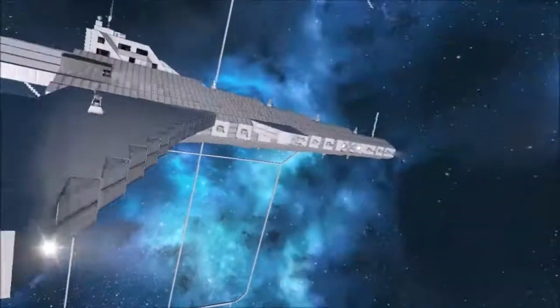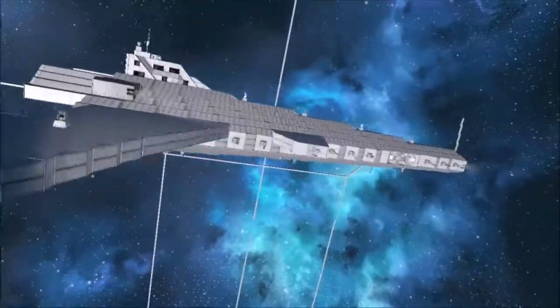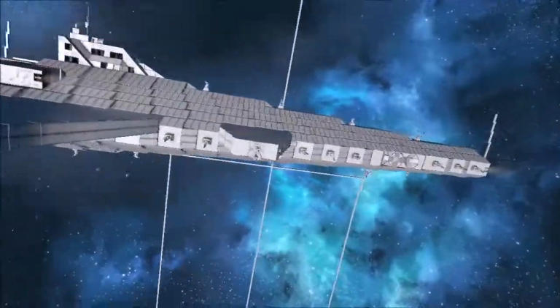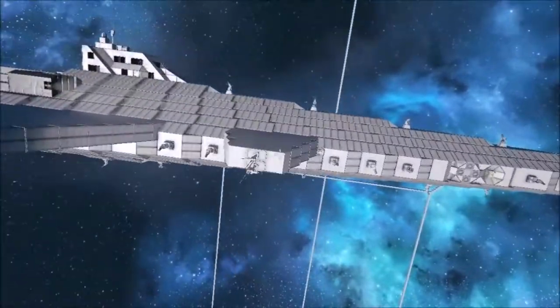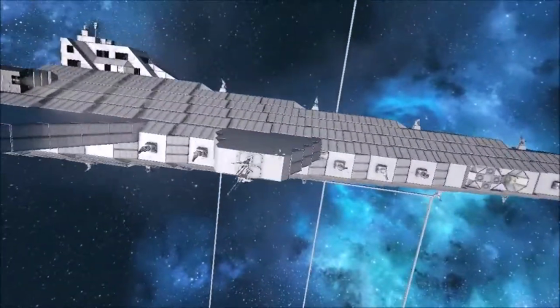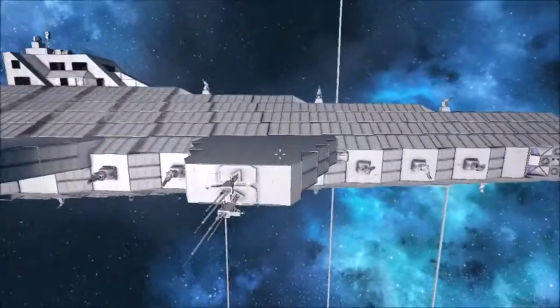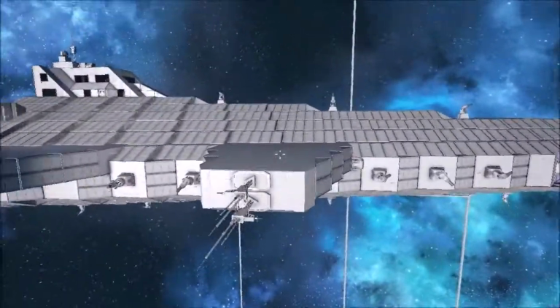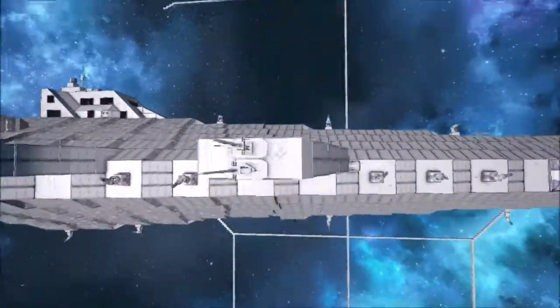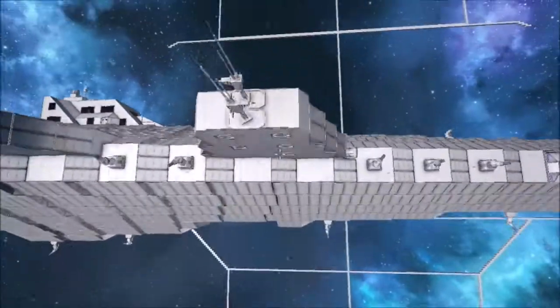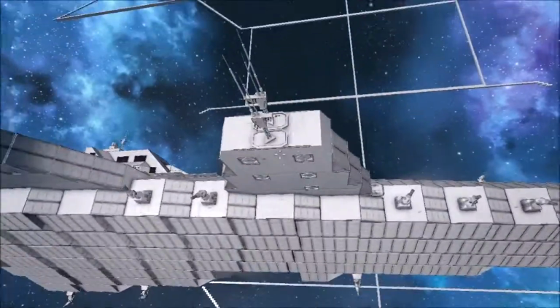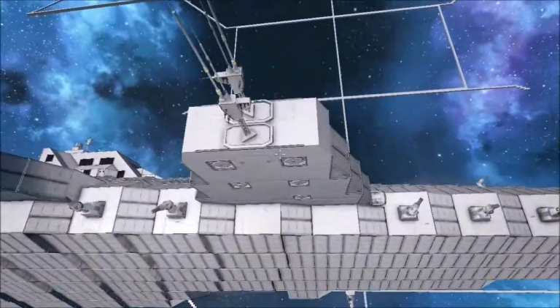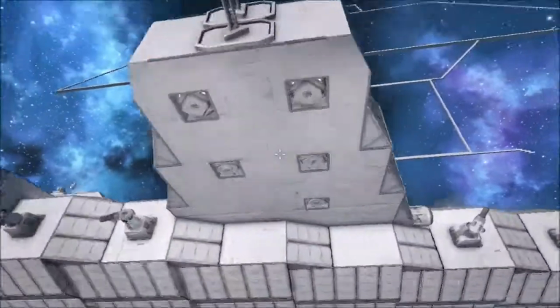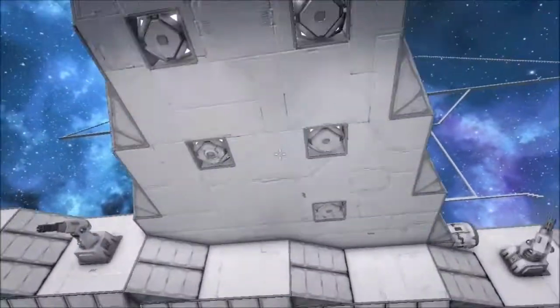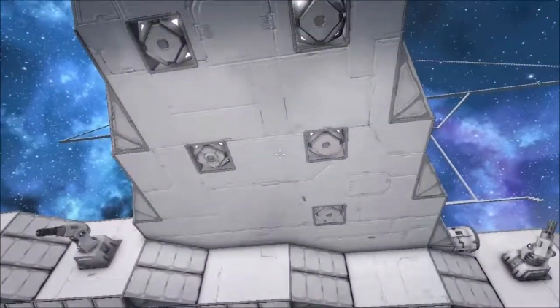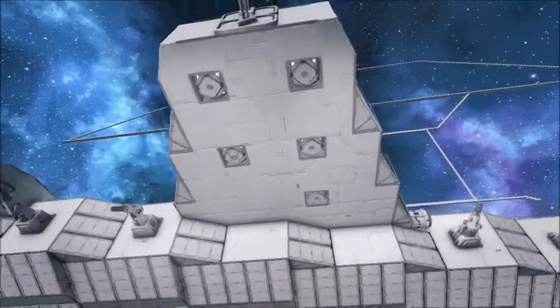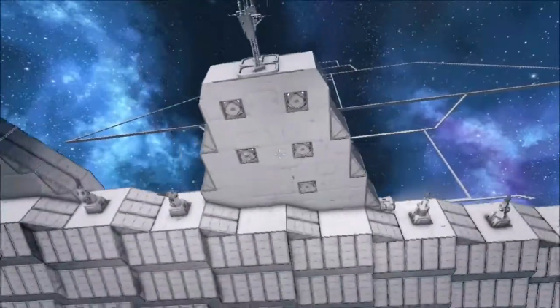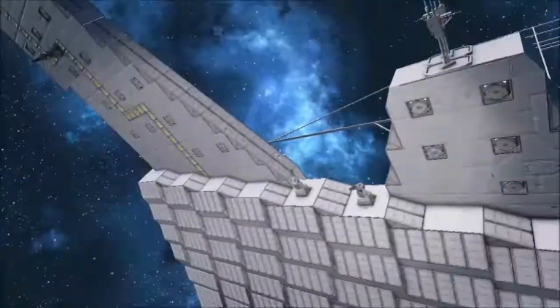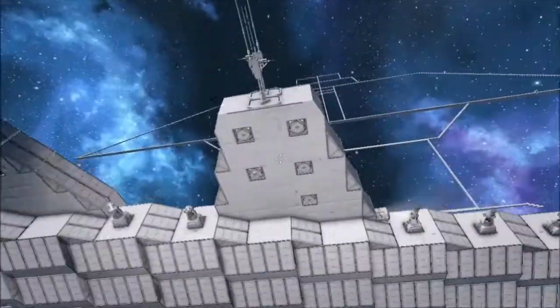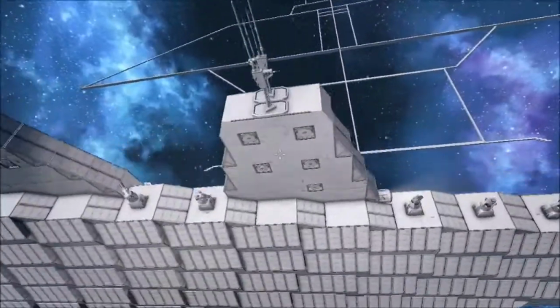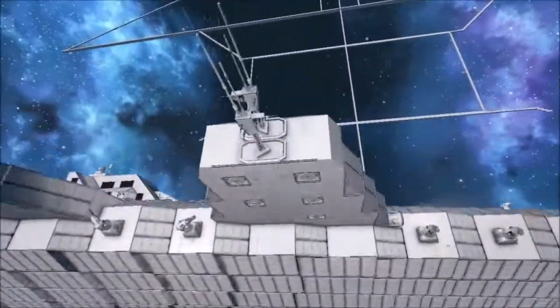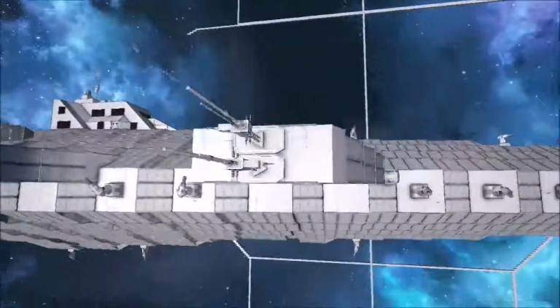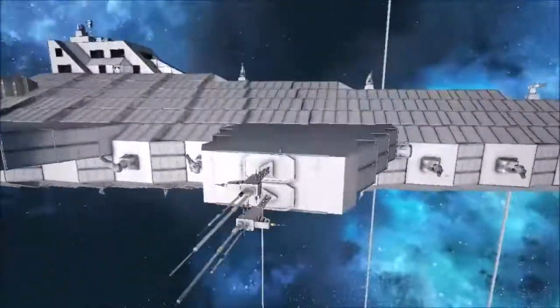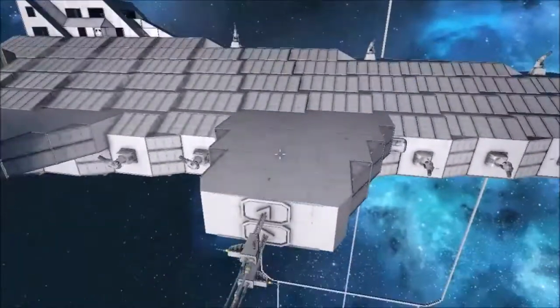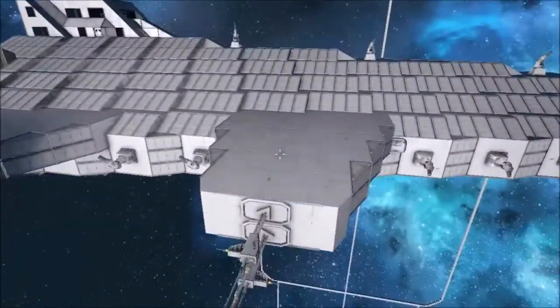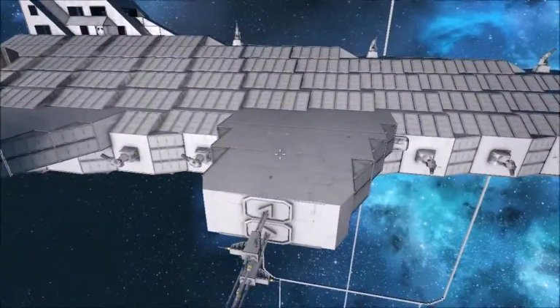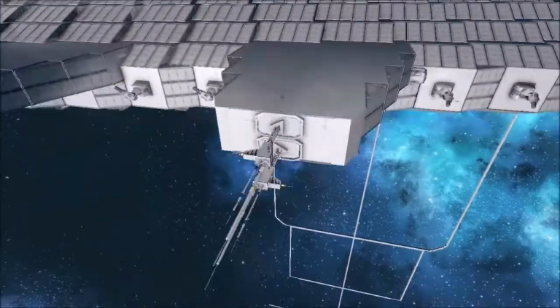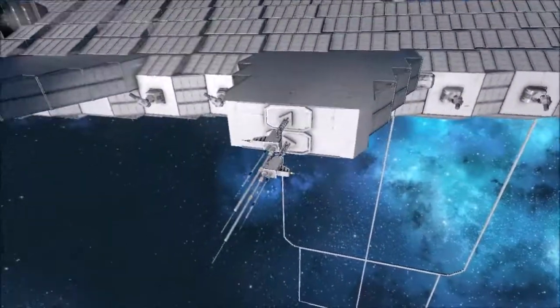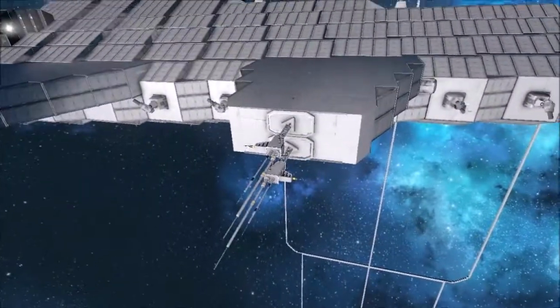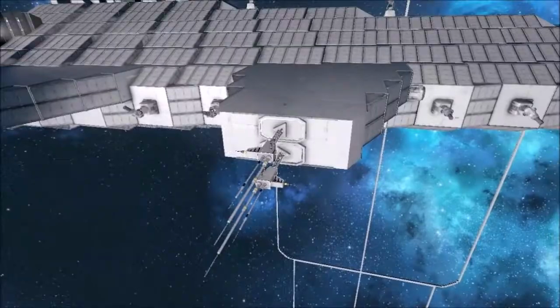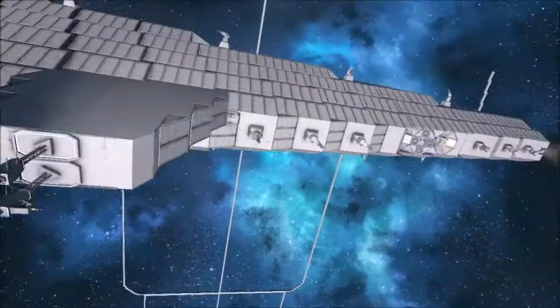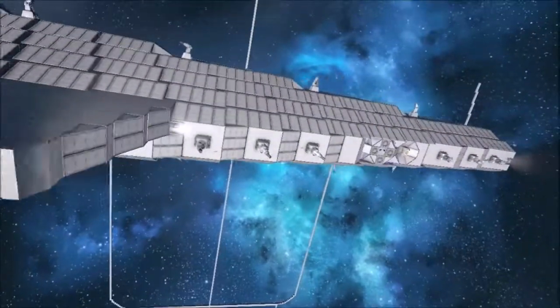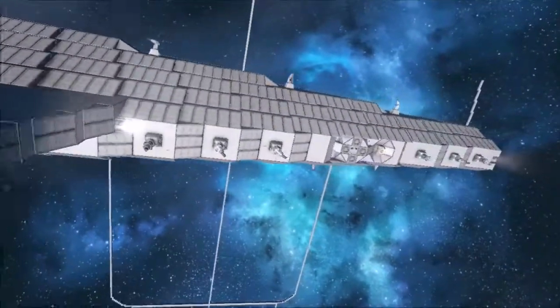It does have two wings, and this wing has a few decoys to make you shoot at it, with no armament. A couple of antennas, just for the heck of it.